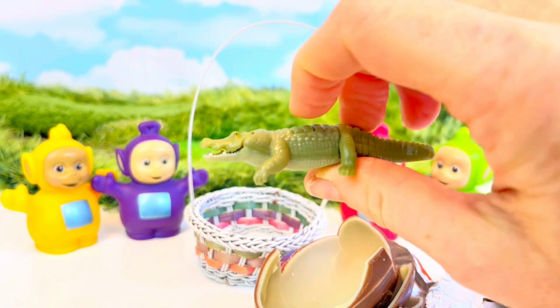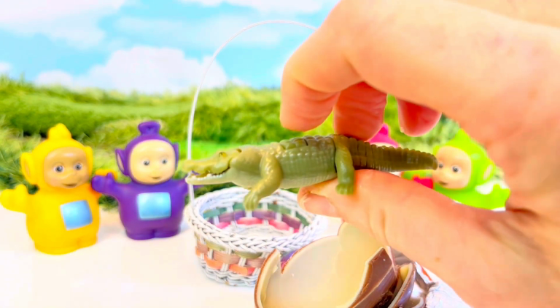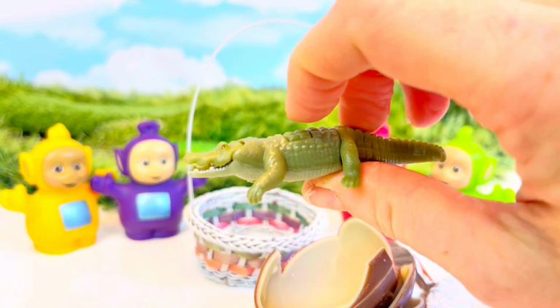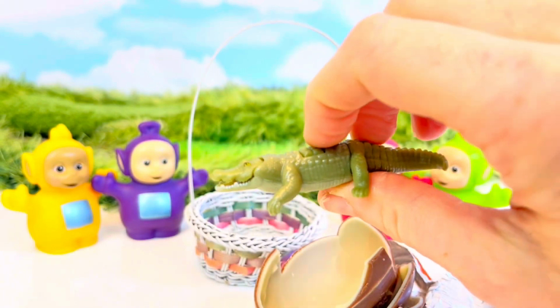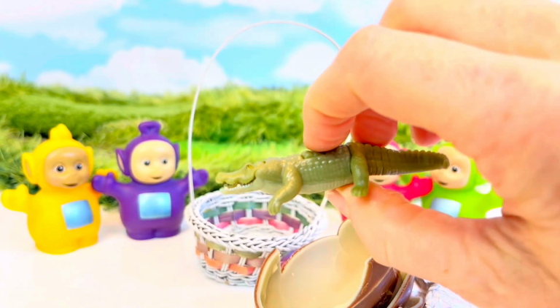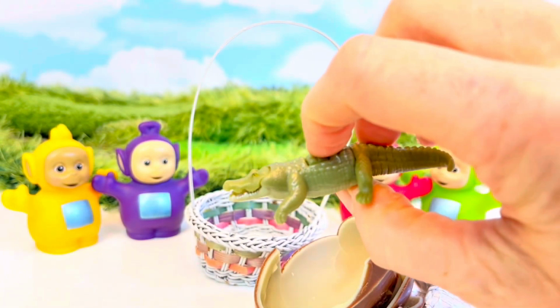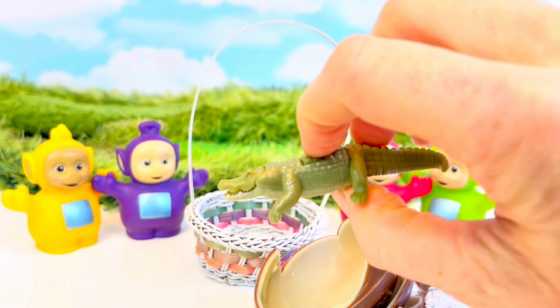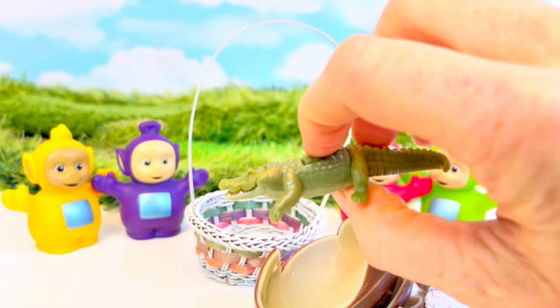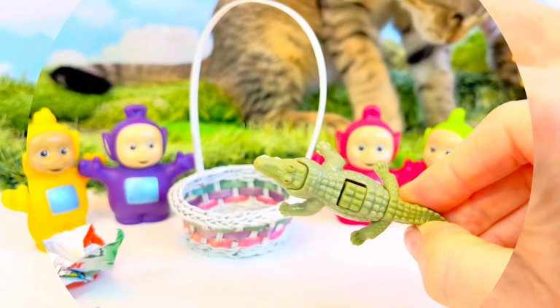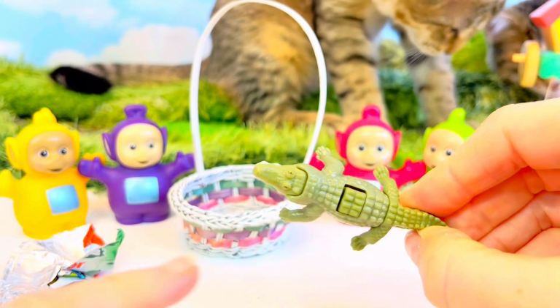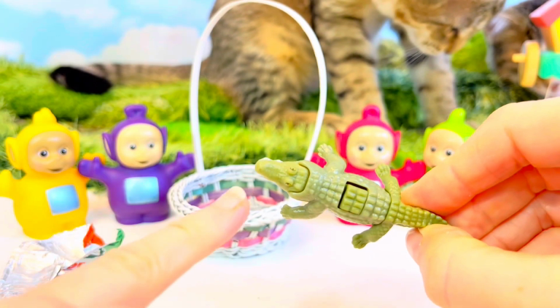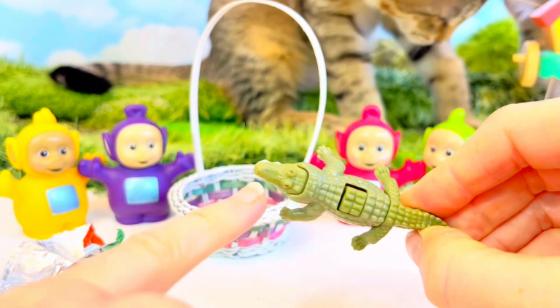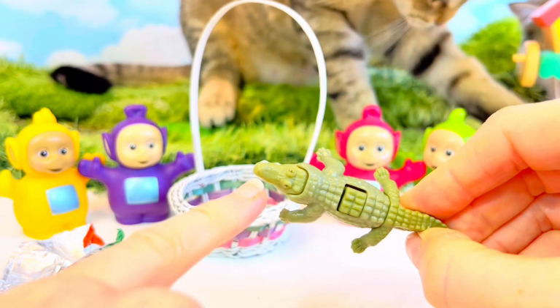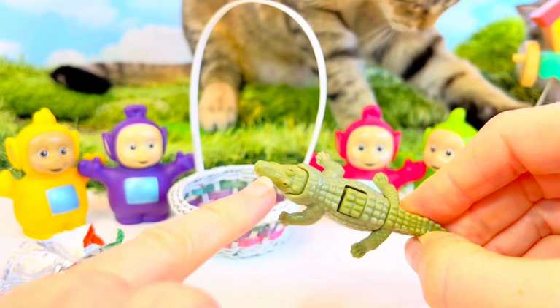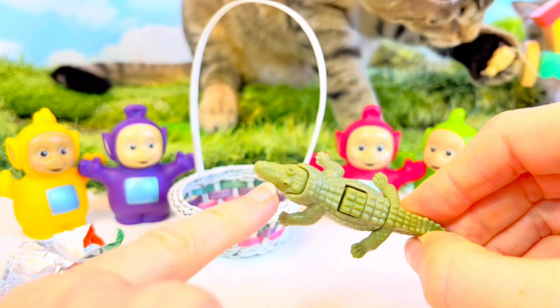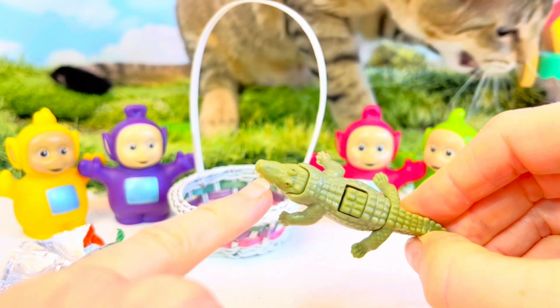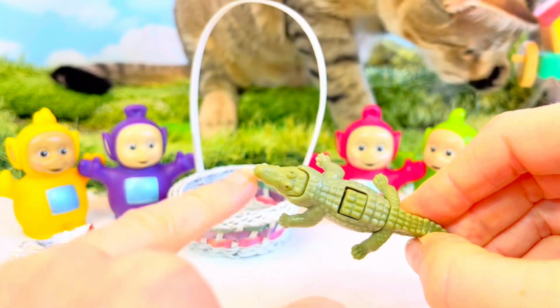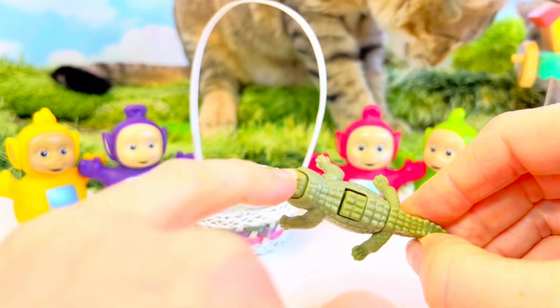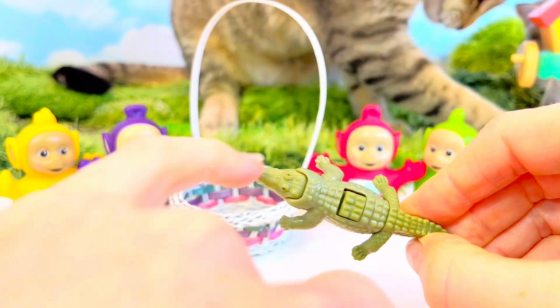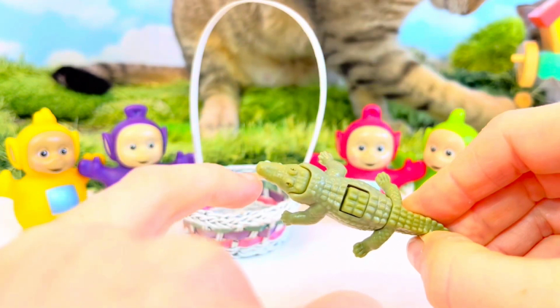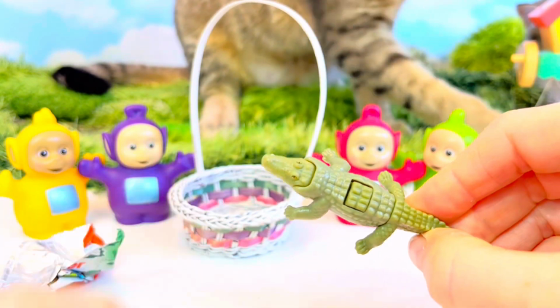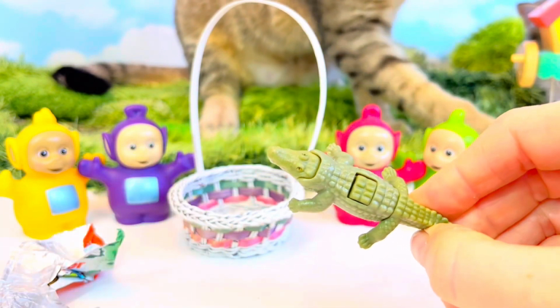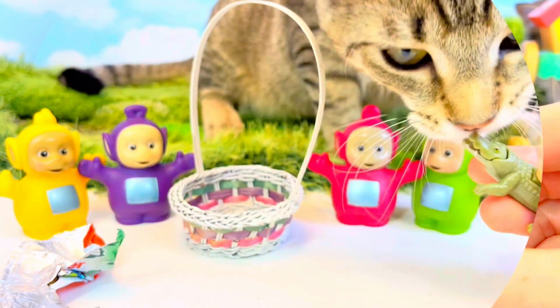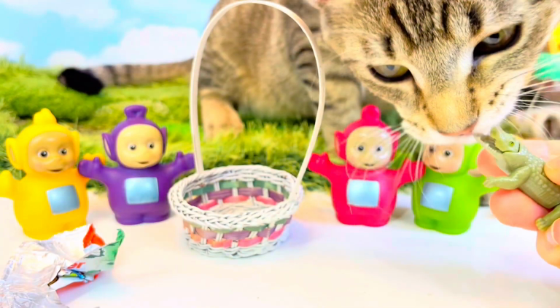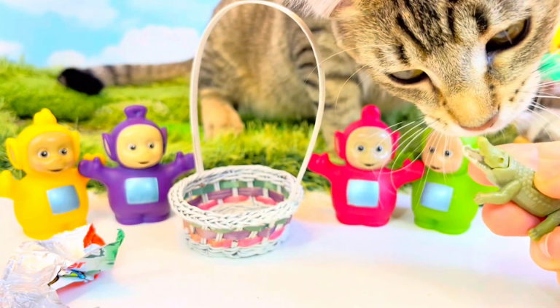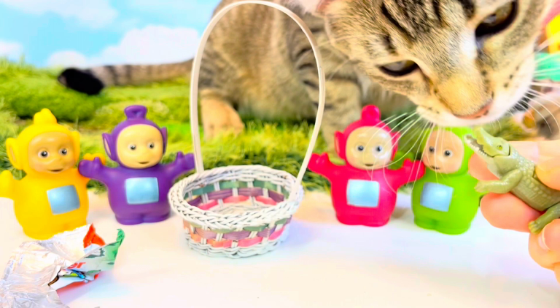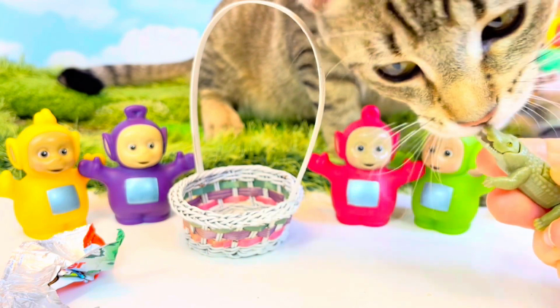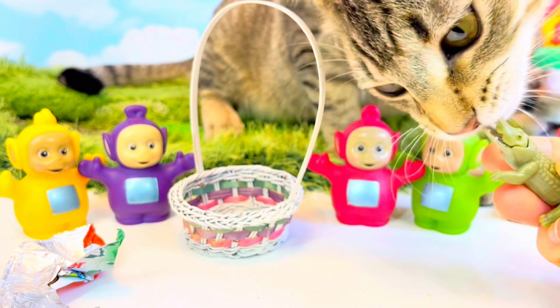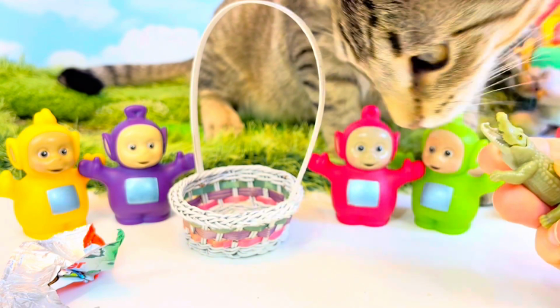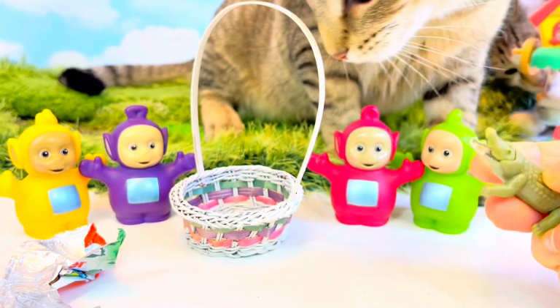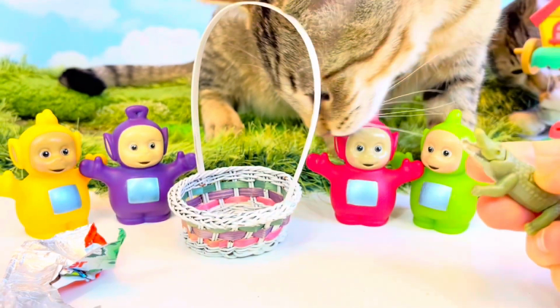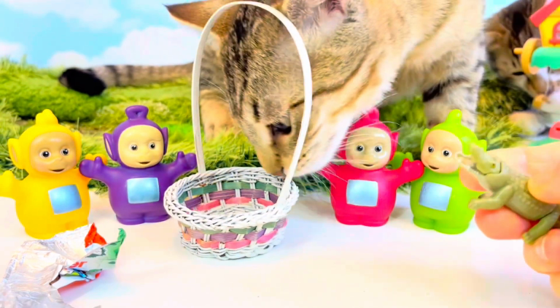I think it scared the kittens away. I believe this is a crocodile because it has a skinnier snout. No biting the toy kitten!